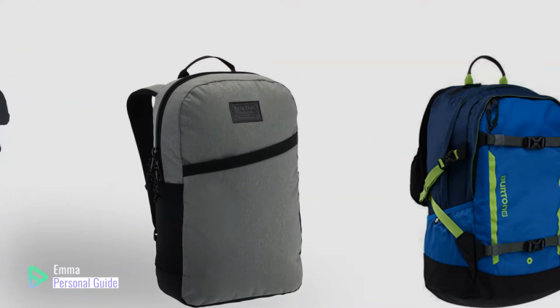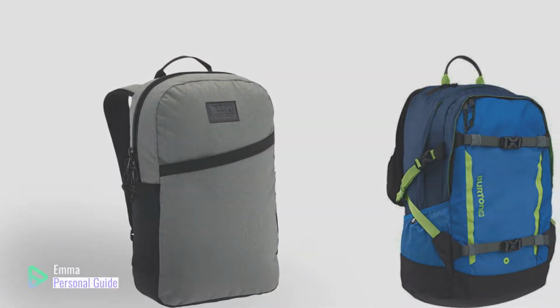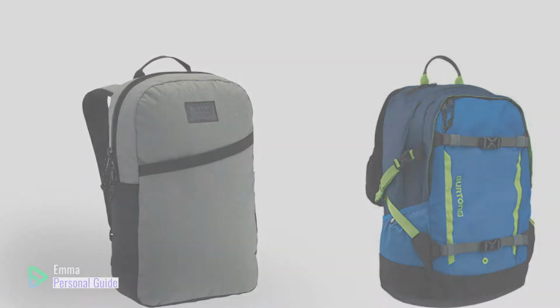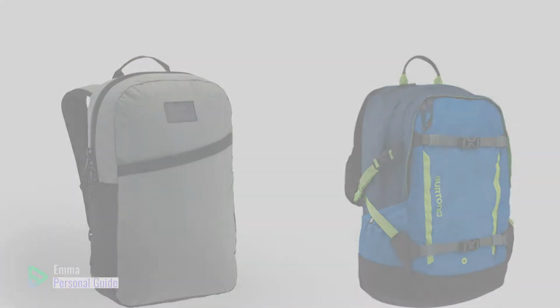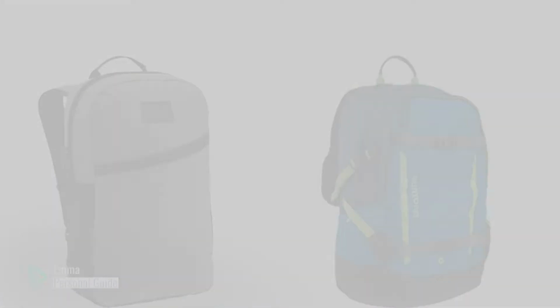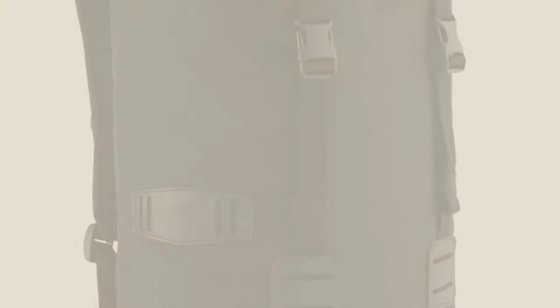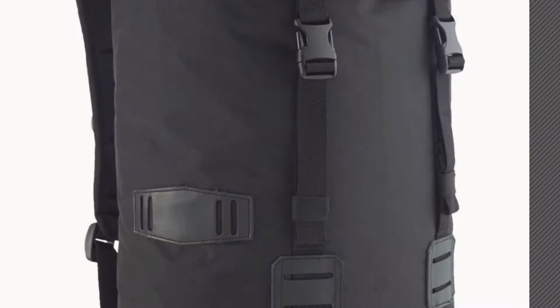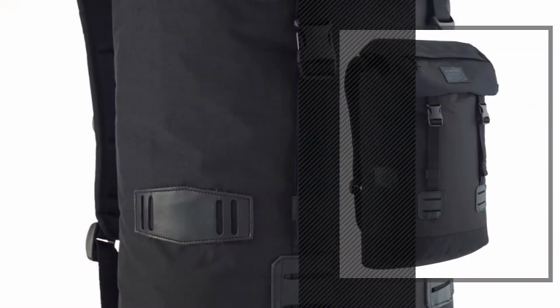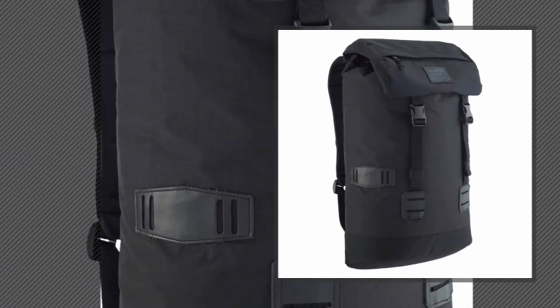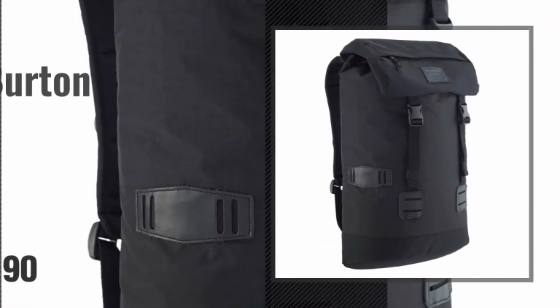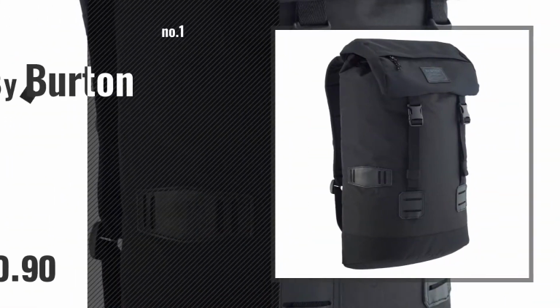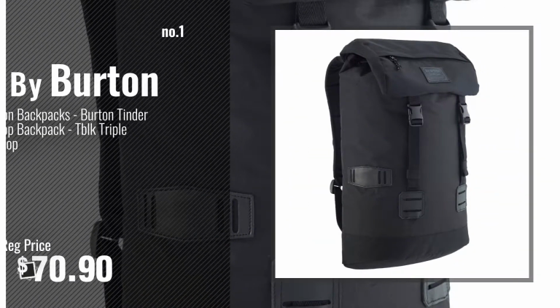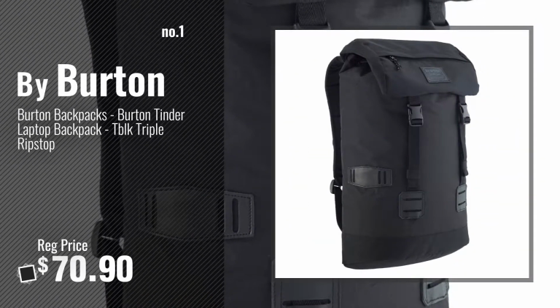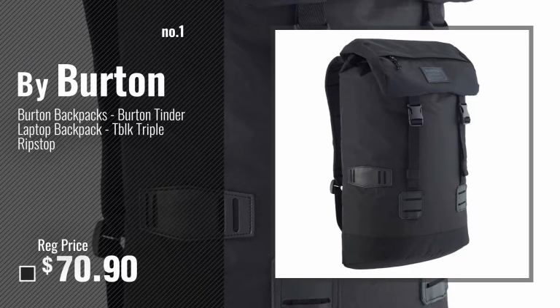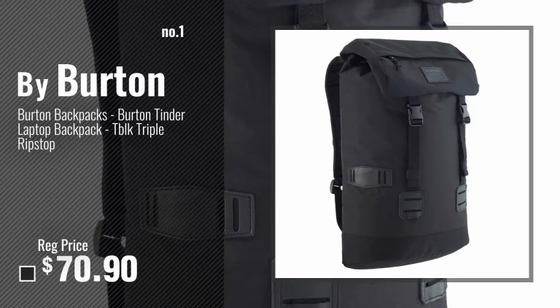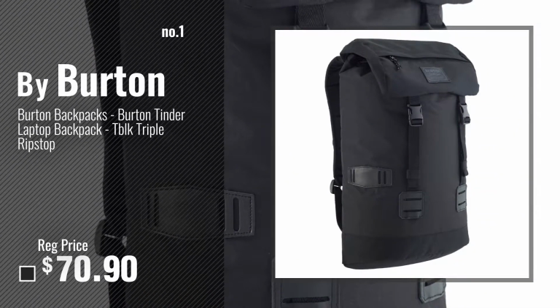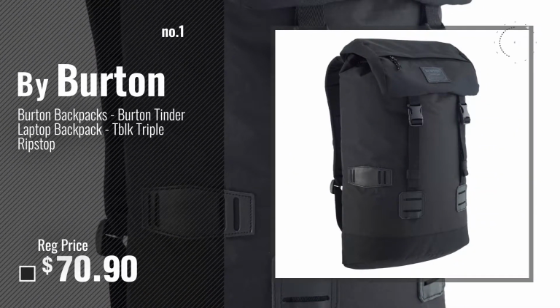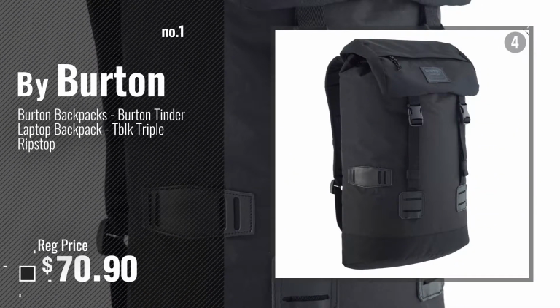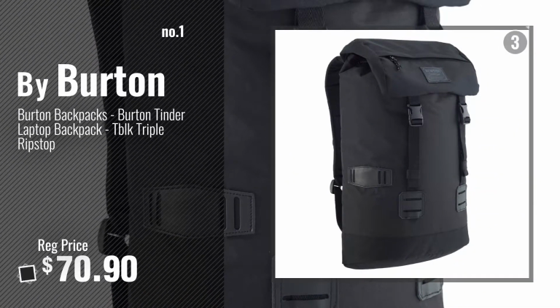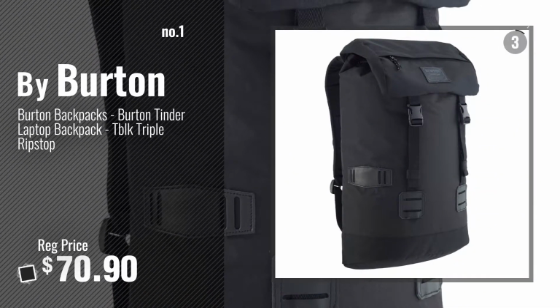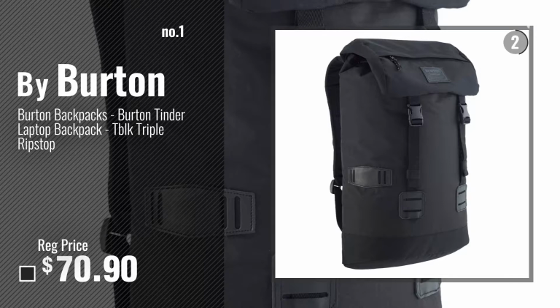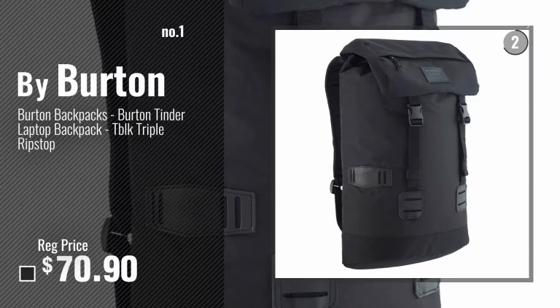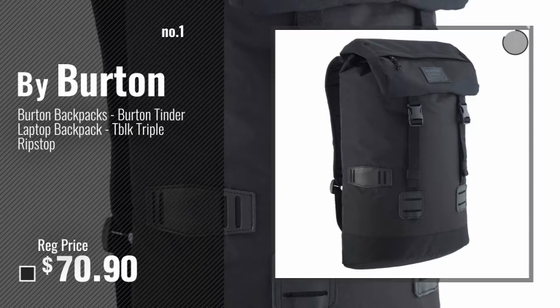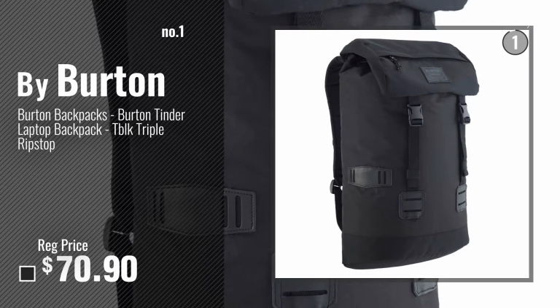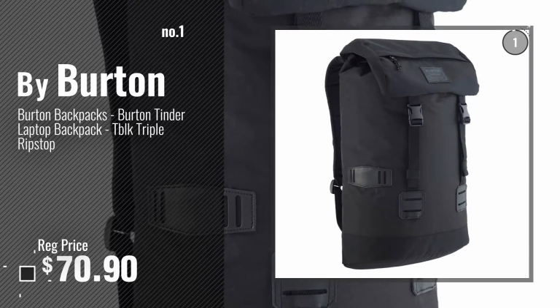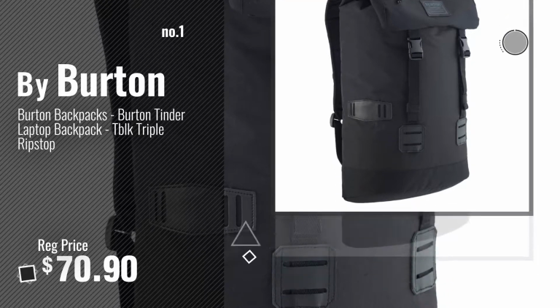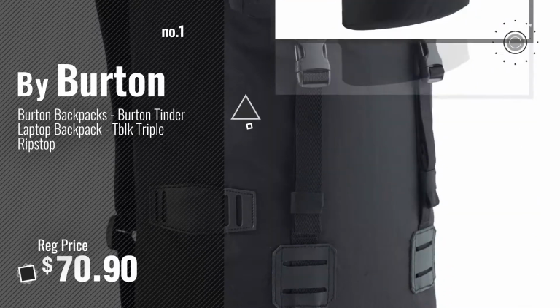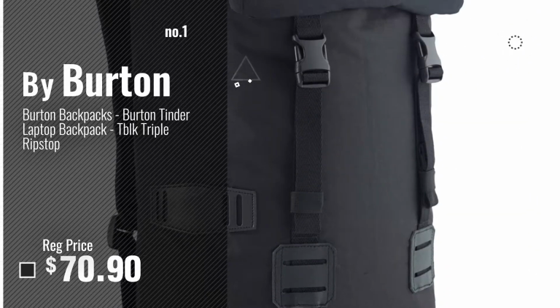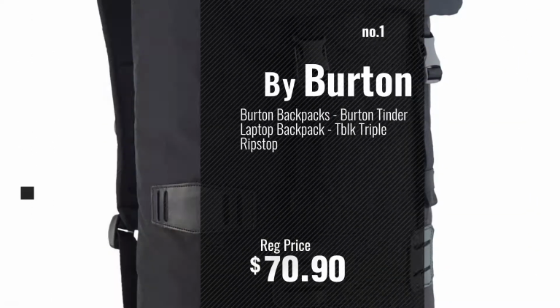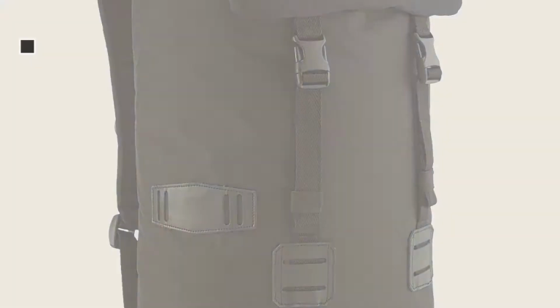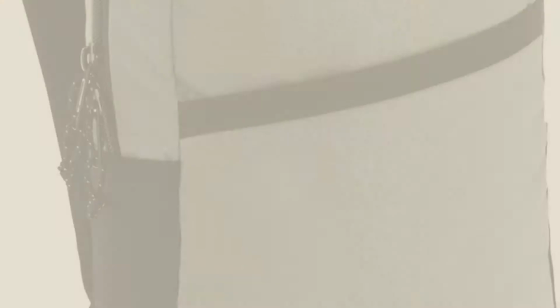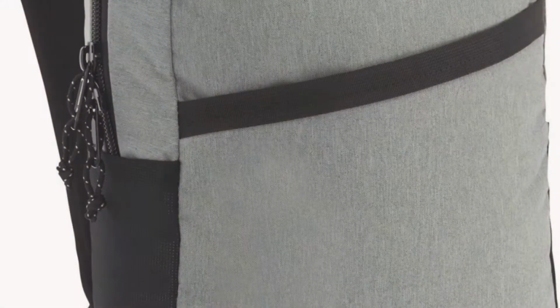Let's start. Number 1 — most popular, by Burton. Watch this video and choose your favorite.